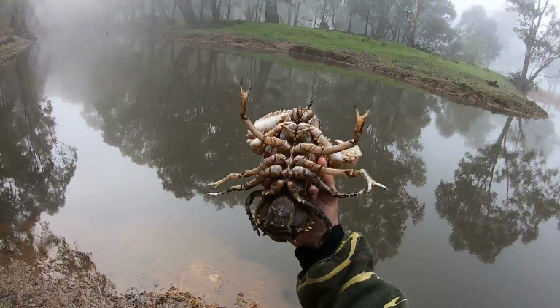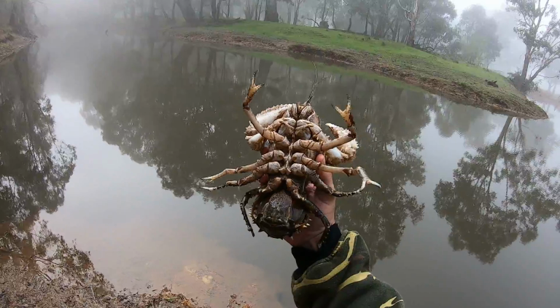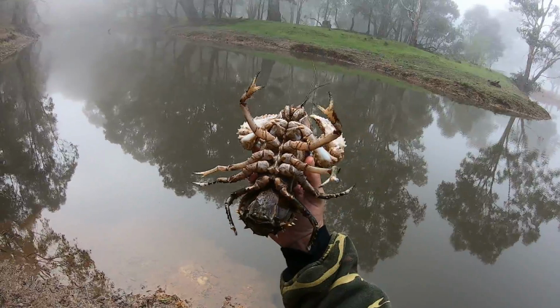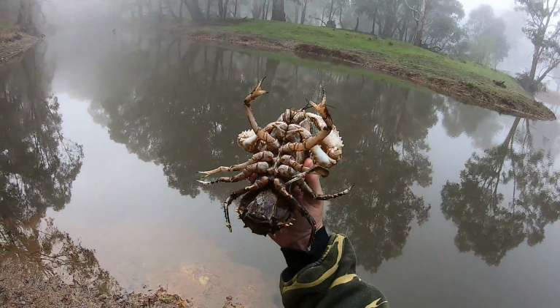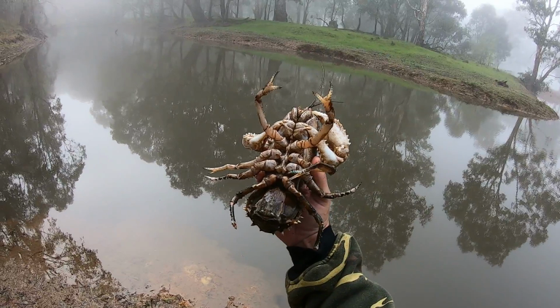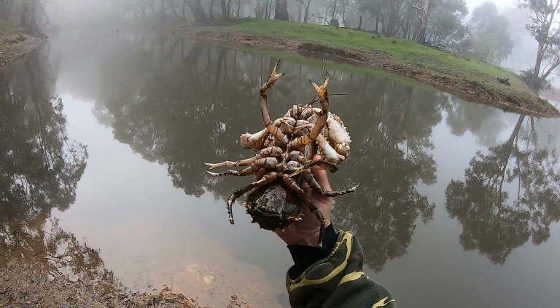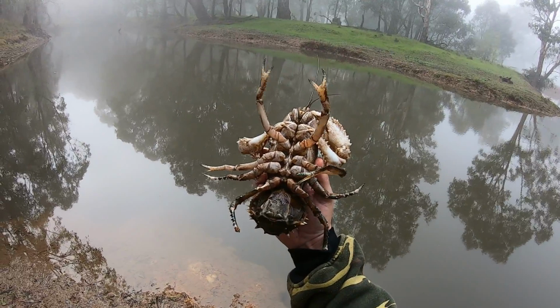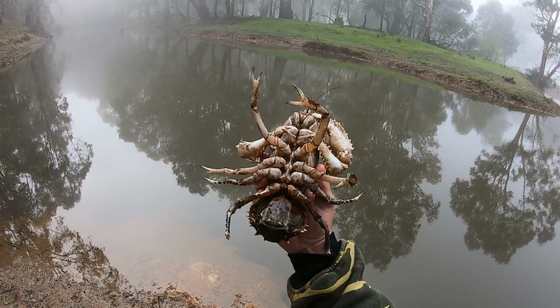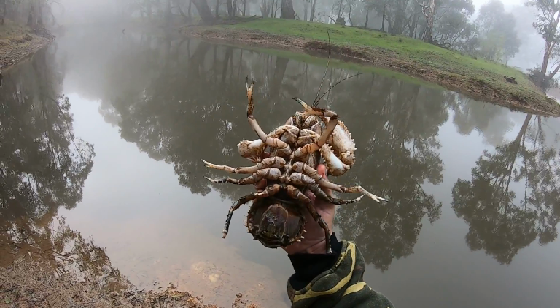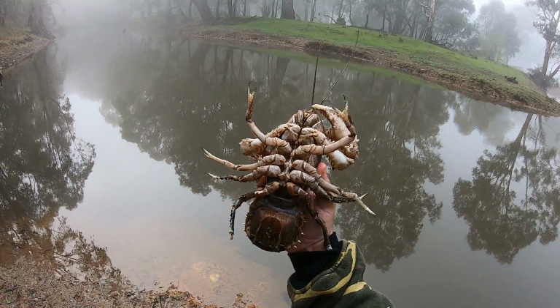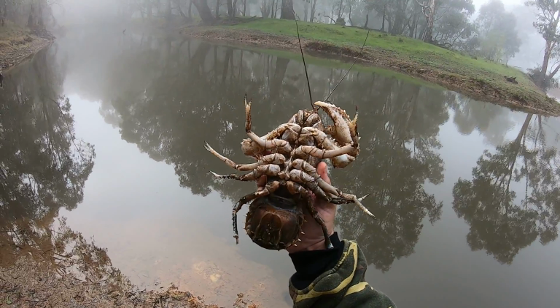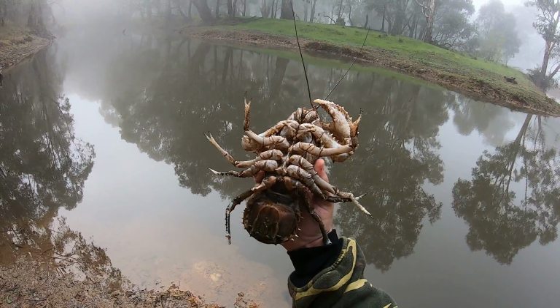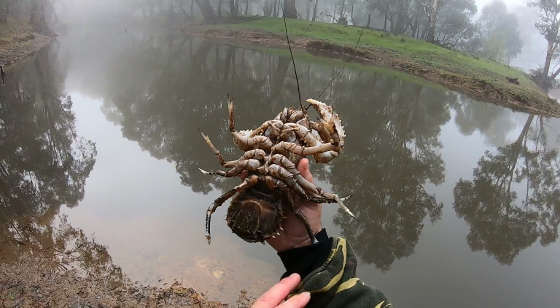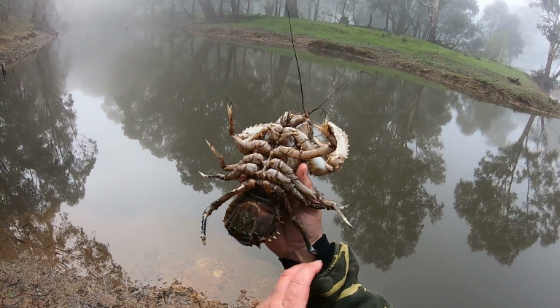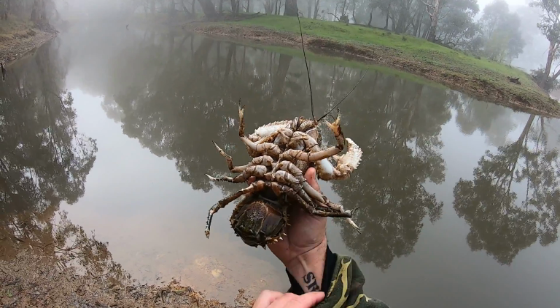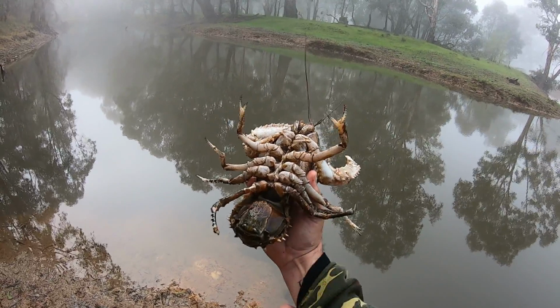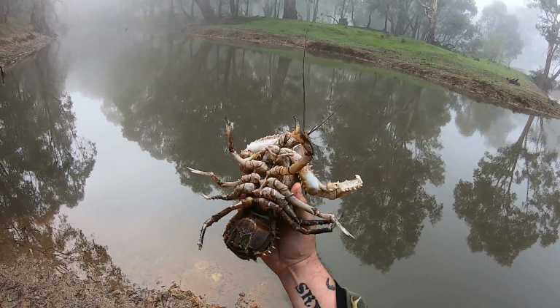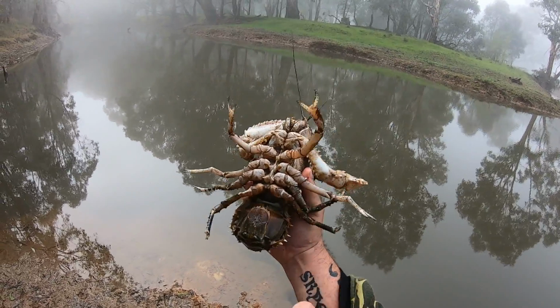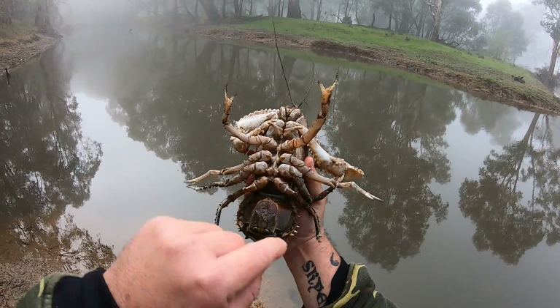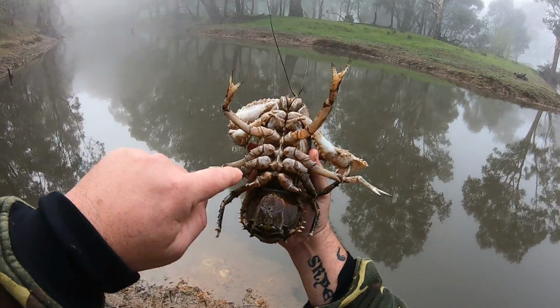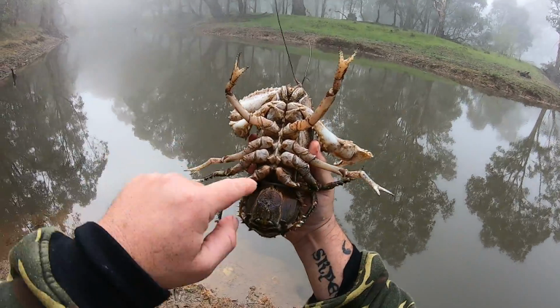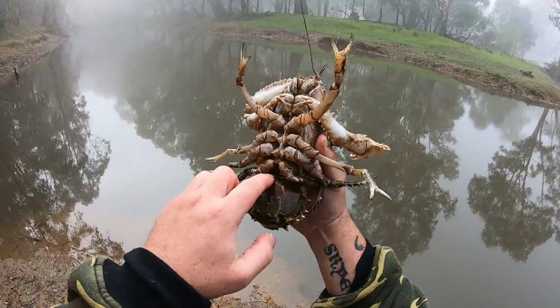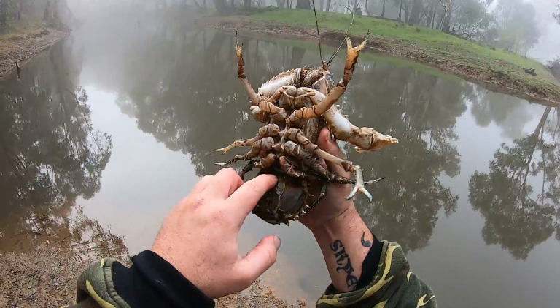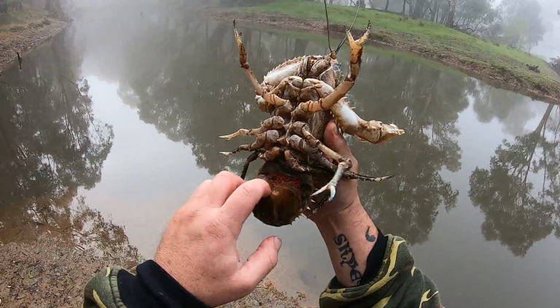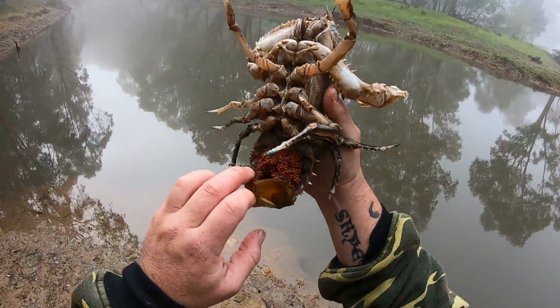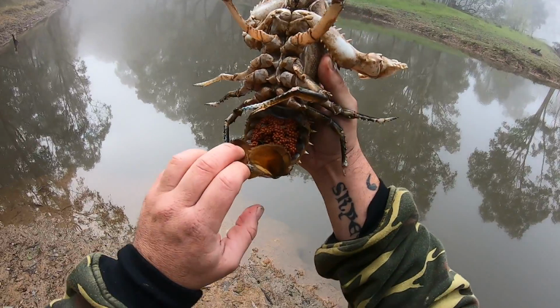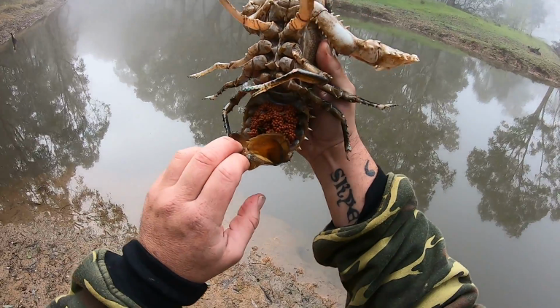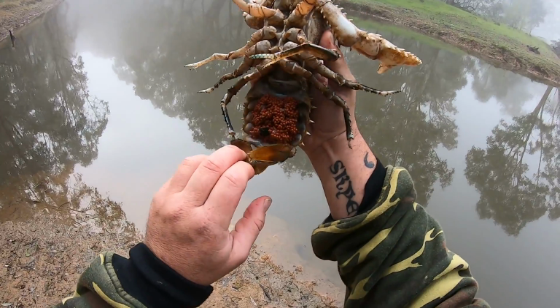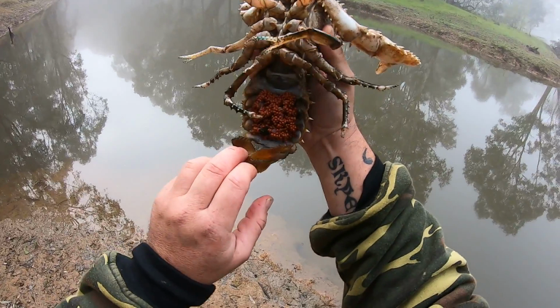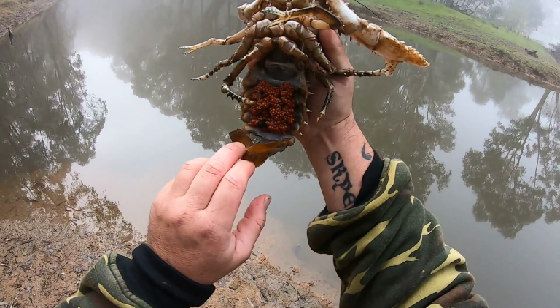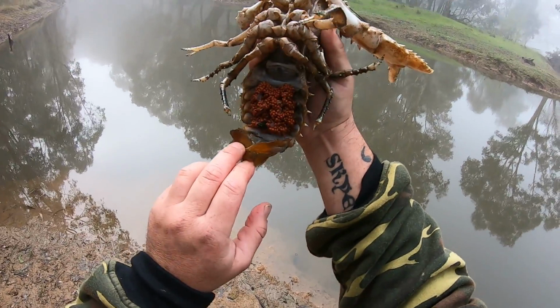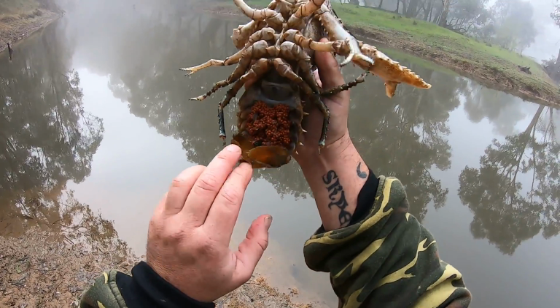For anybody wondering, this is how you tell the gender of a crayfish. Obviously if it's got eggs it's a female — that's a given.